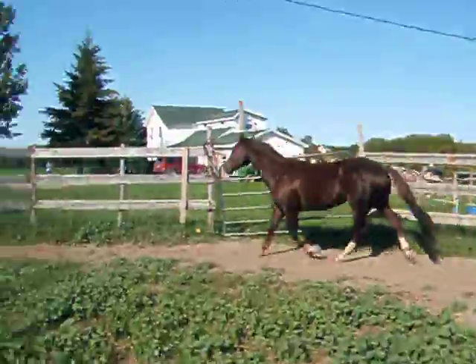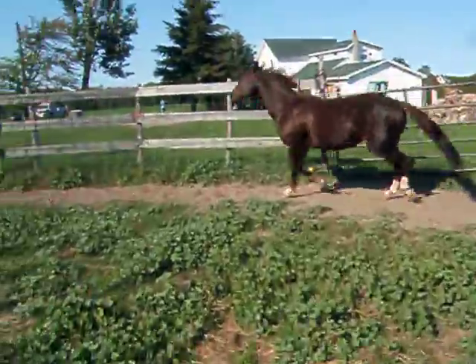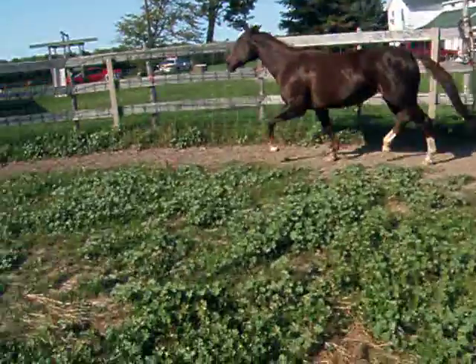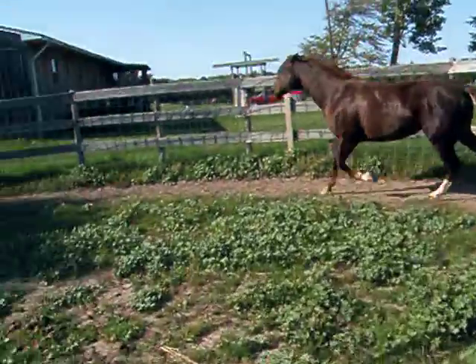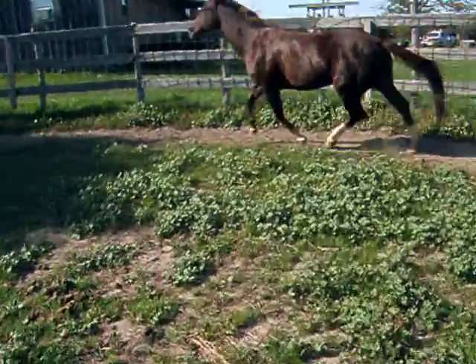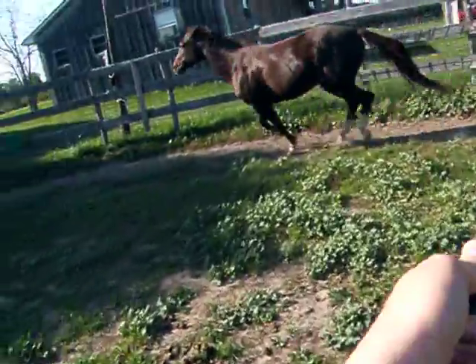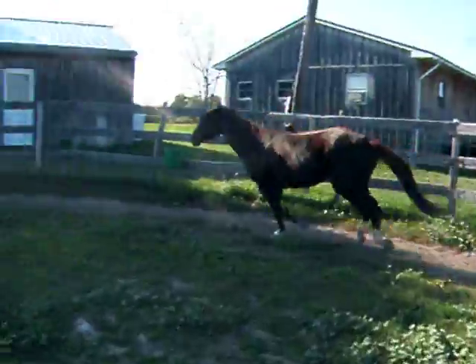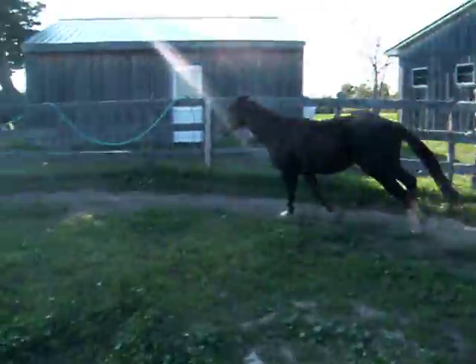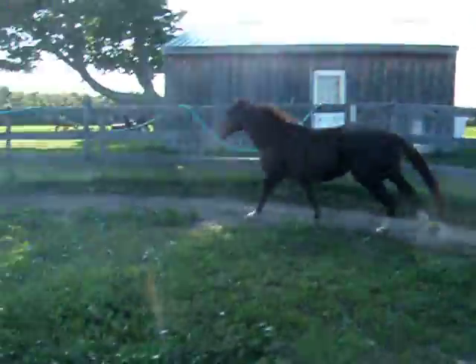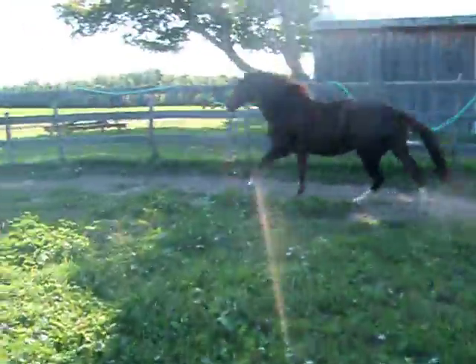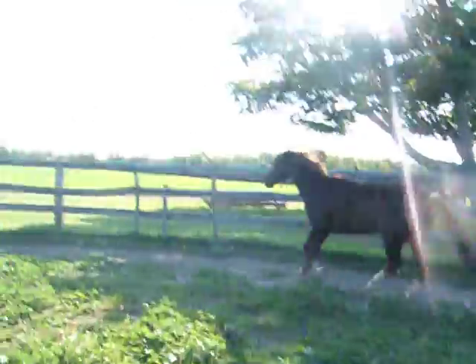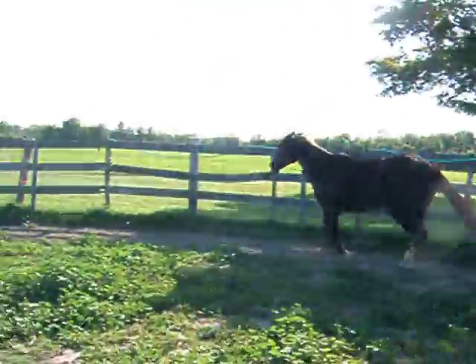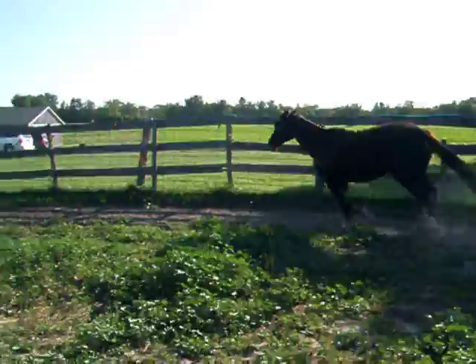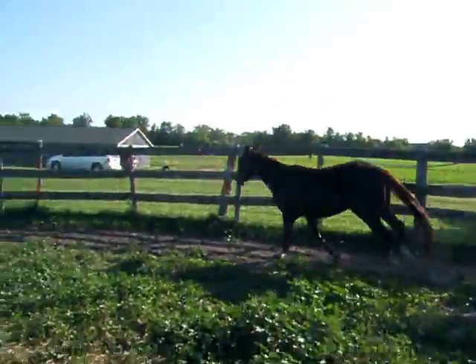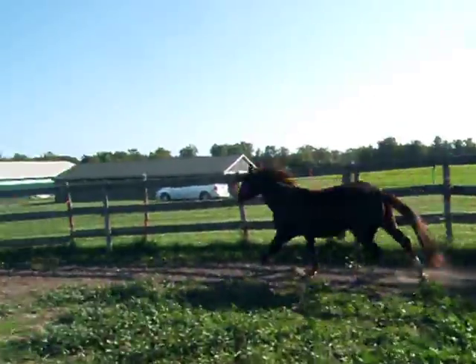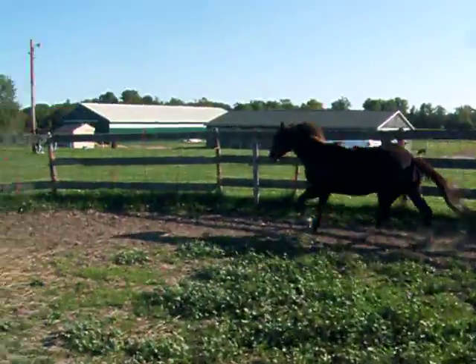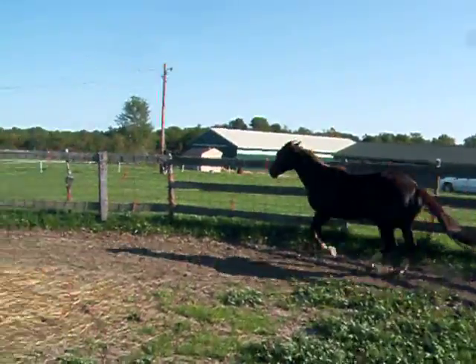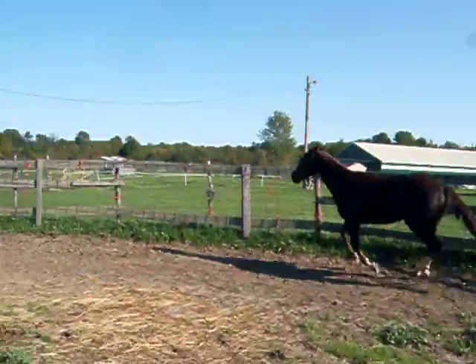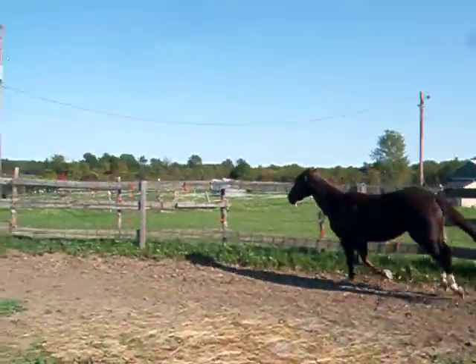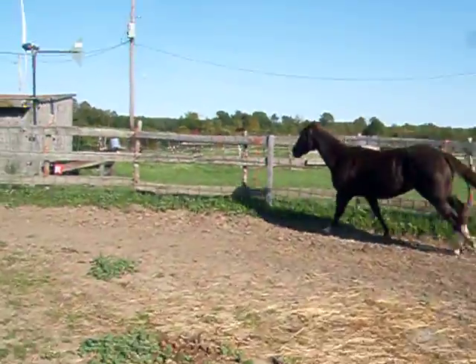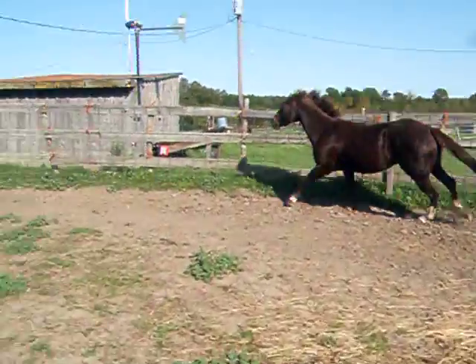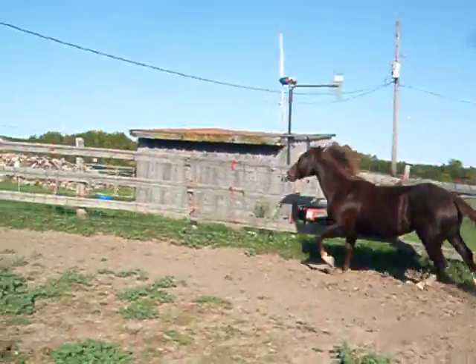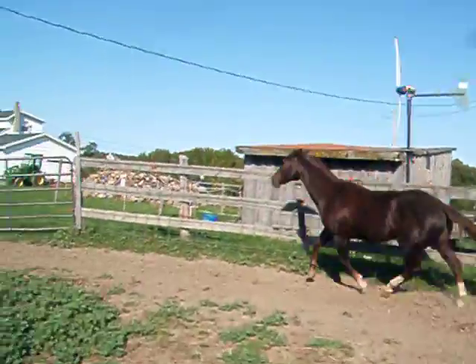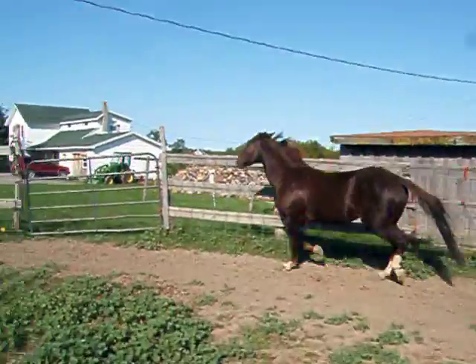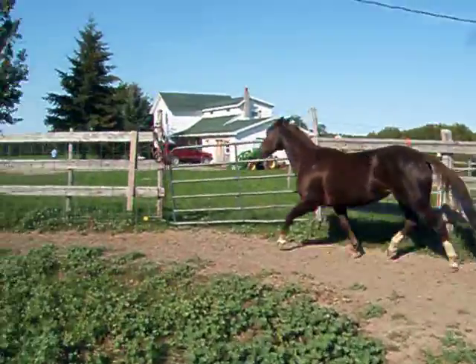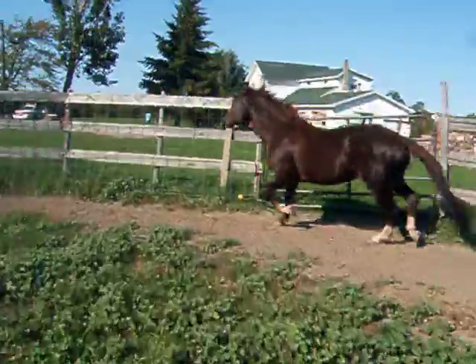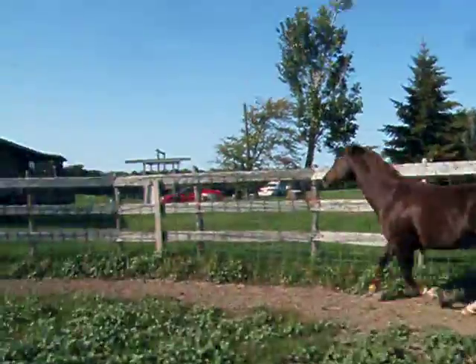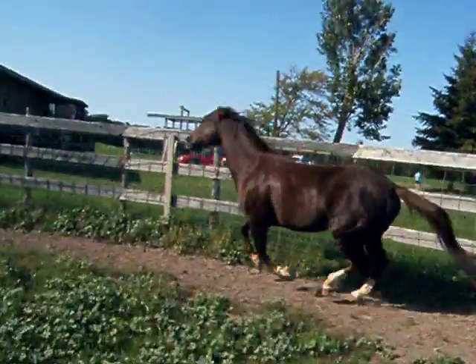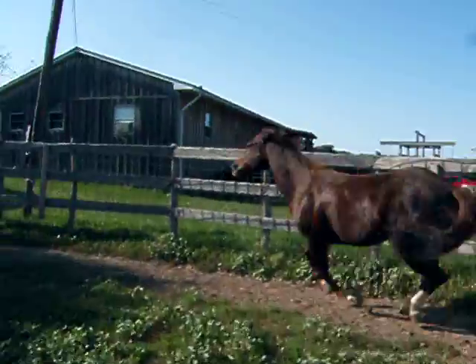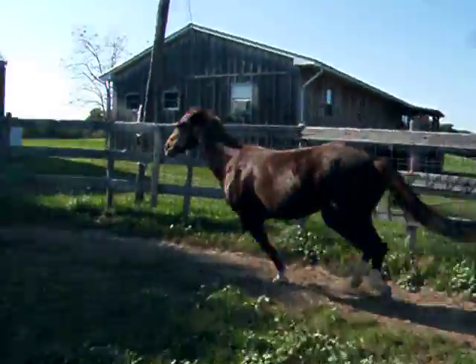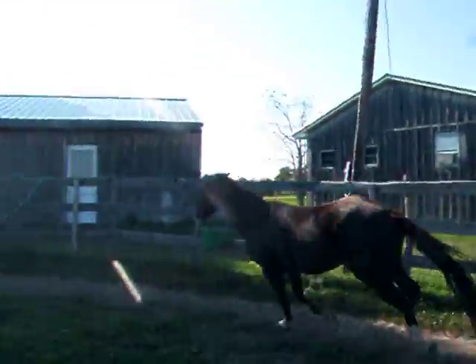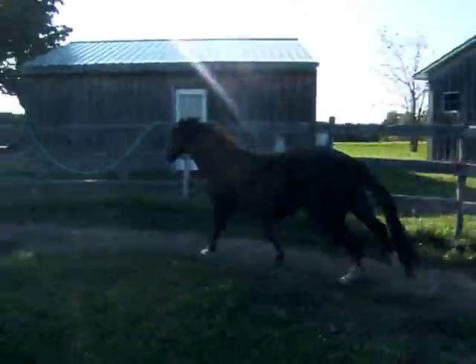And a sign of submission is her lowering her head, keeping your inside ear on you, and trying to slow down and come into the middle with you, and licking your lips.